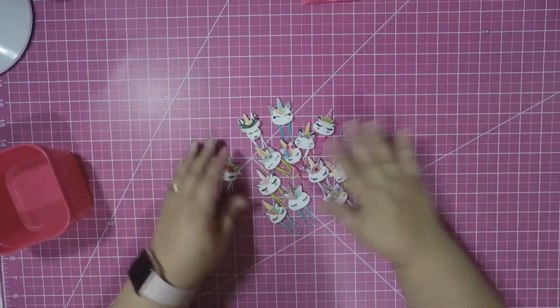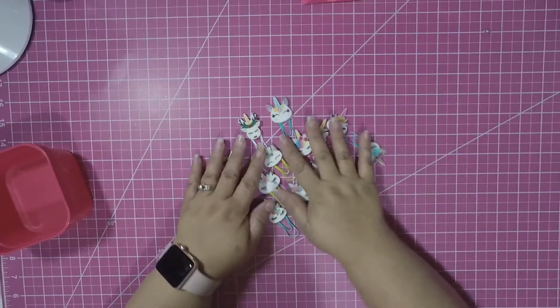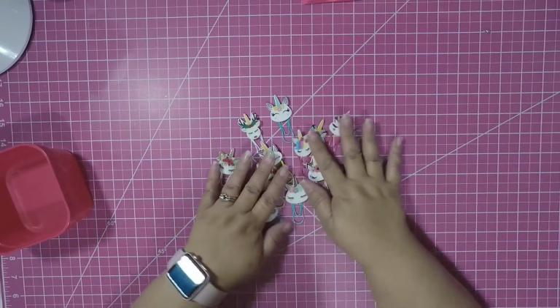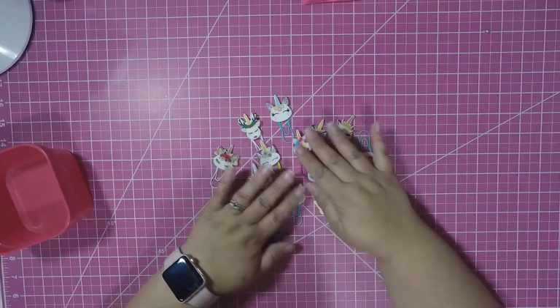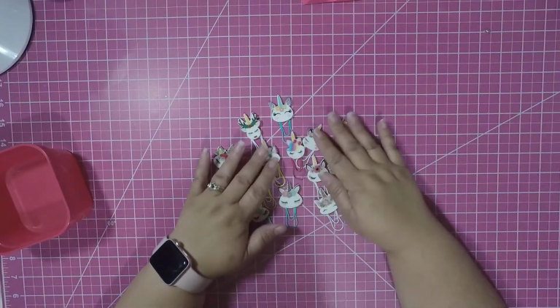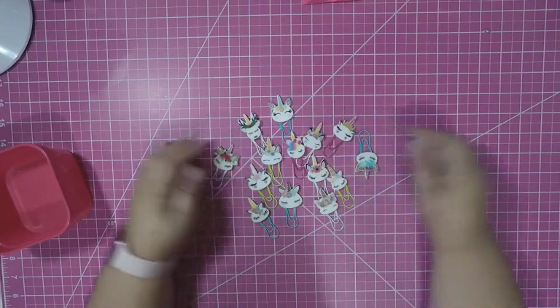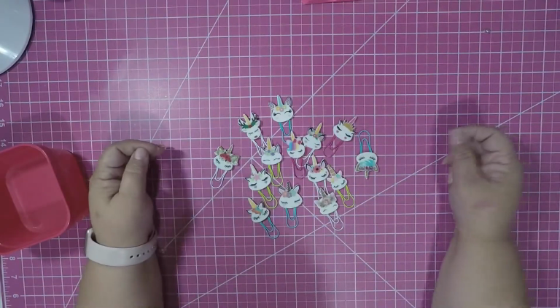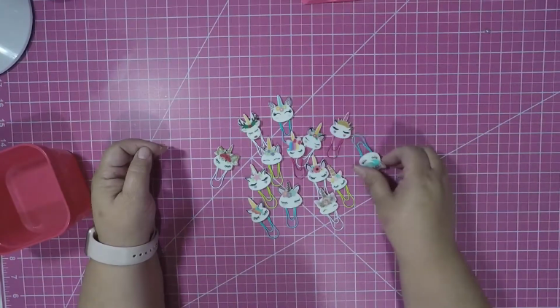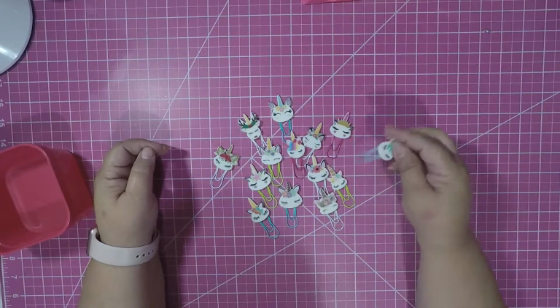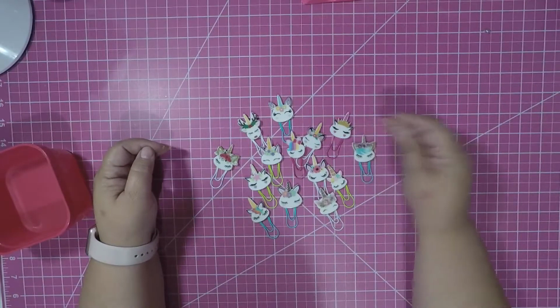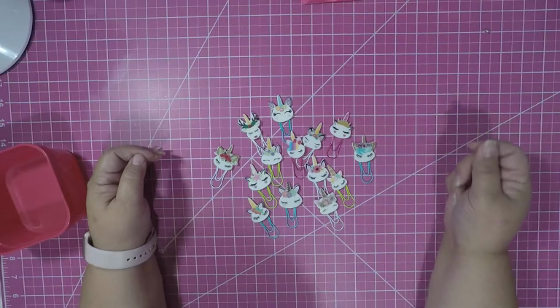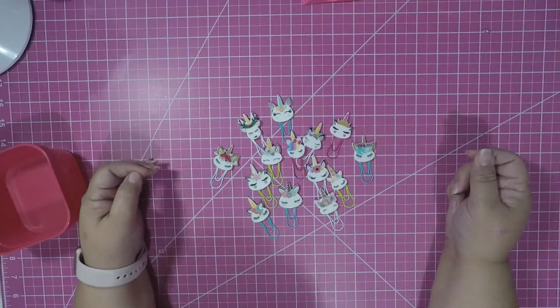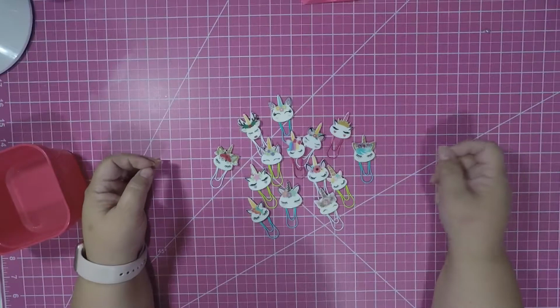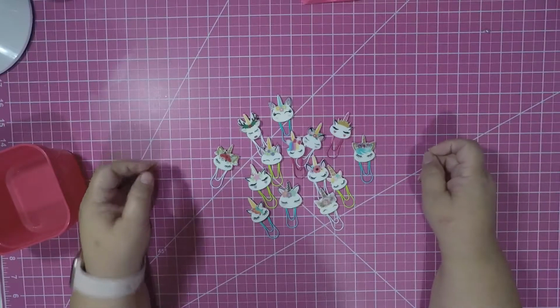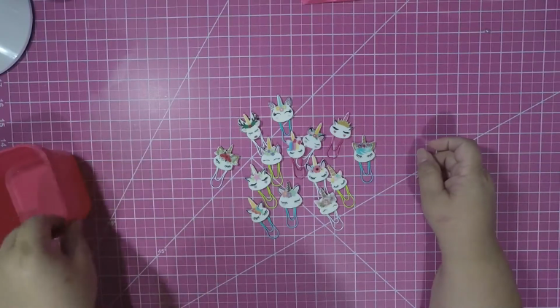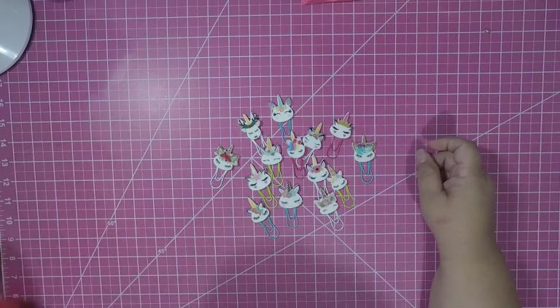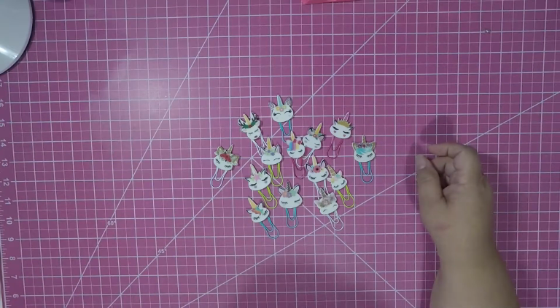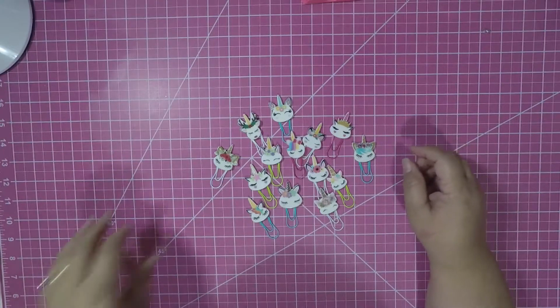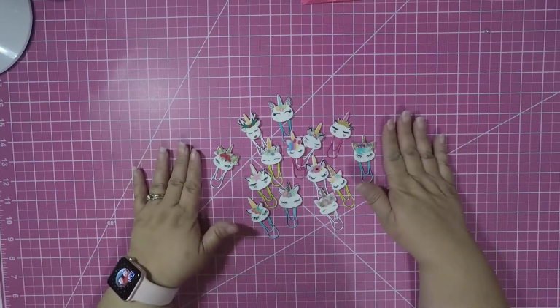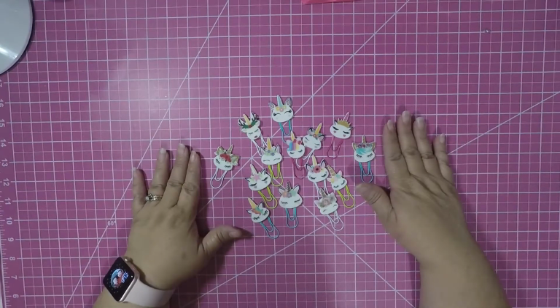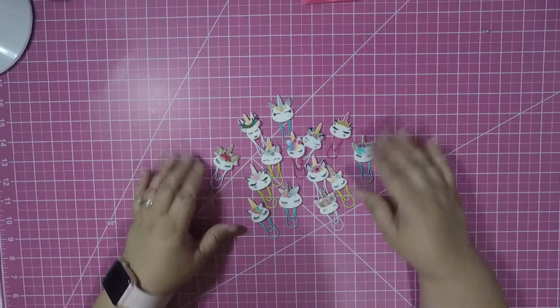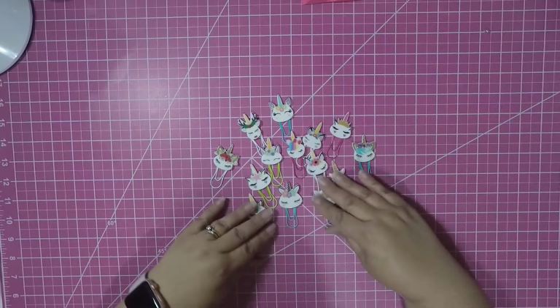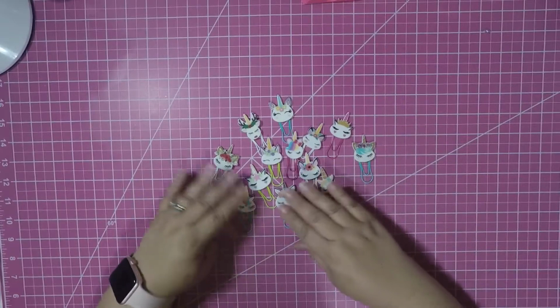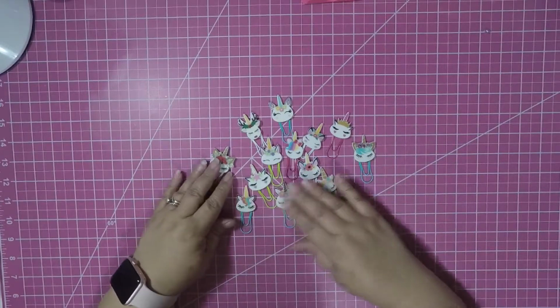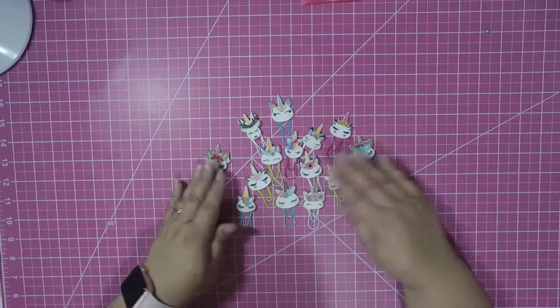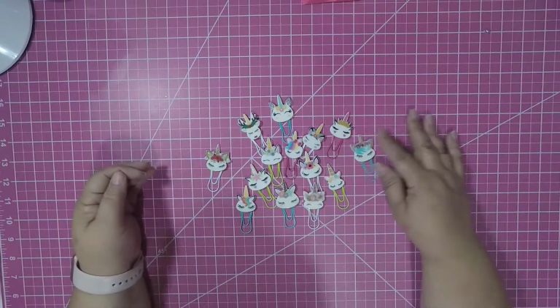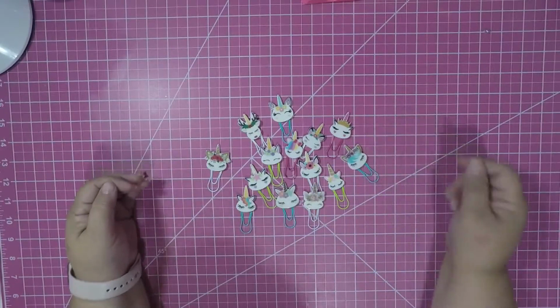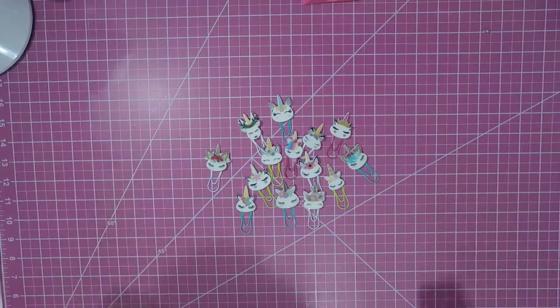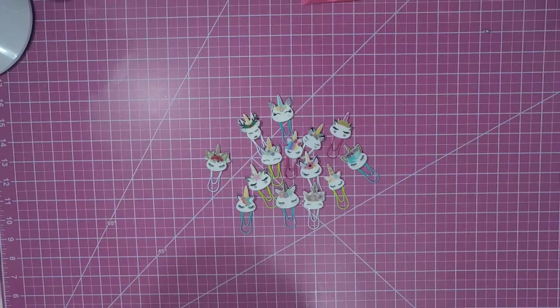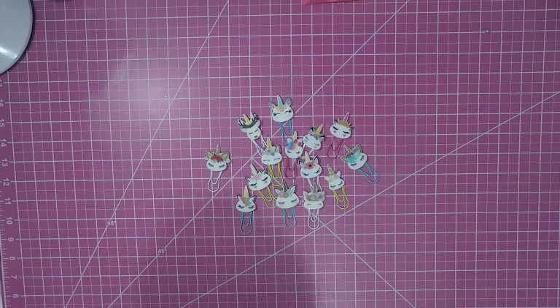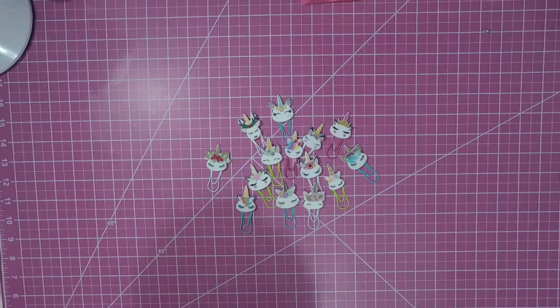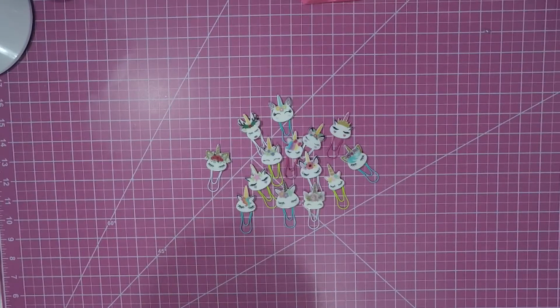I thought they were super super cute unicorn little paper clips and I will be selling these in my Etsy store, so if you want go check it out. Thanks so much, have a great evening, bye!